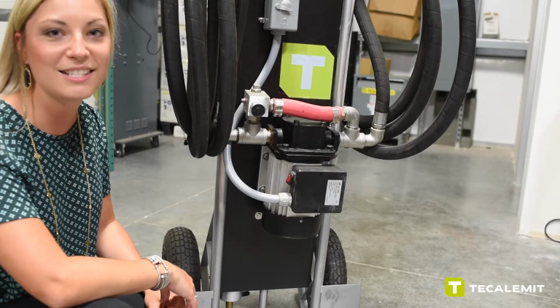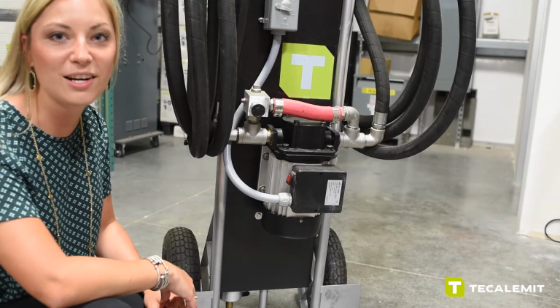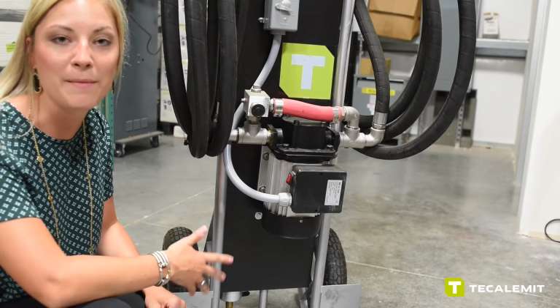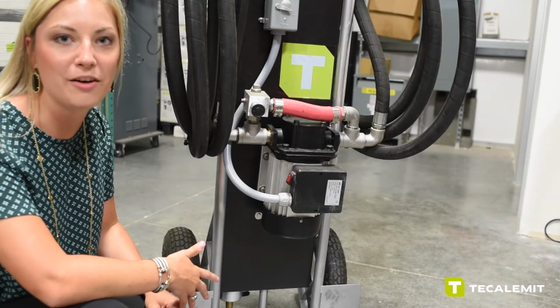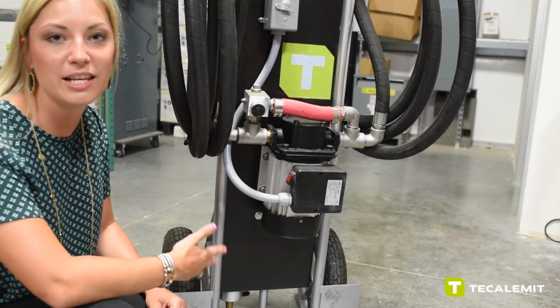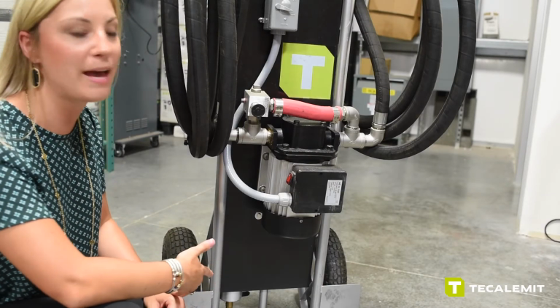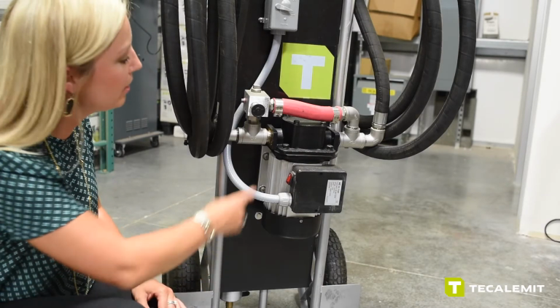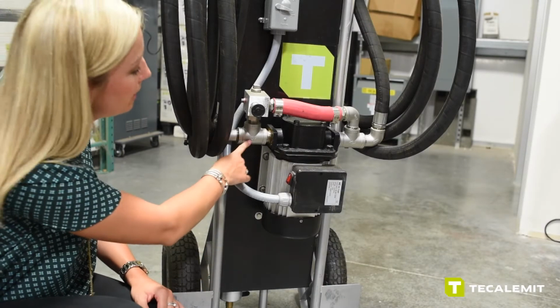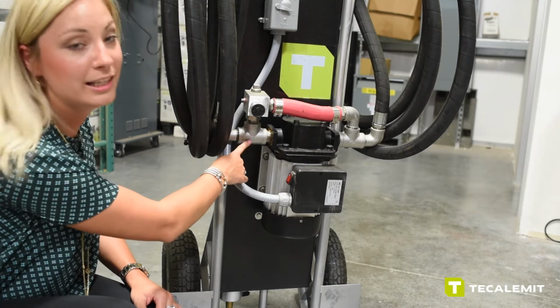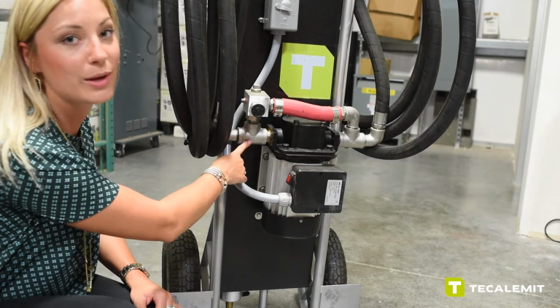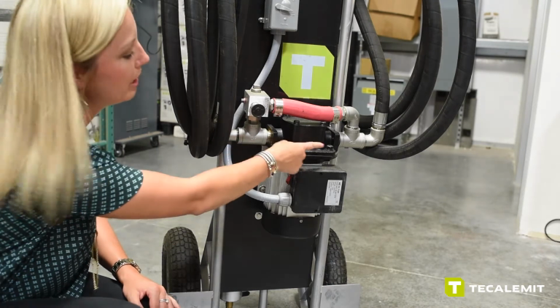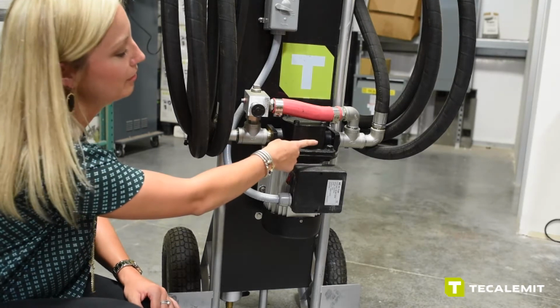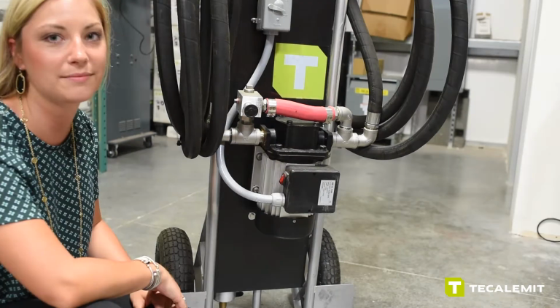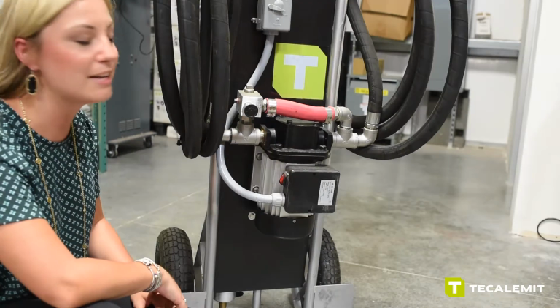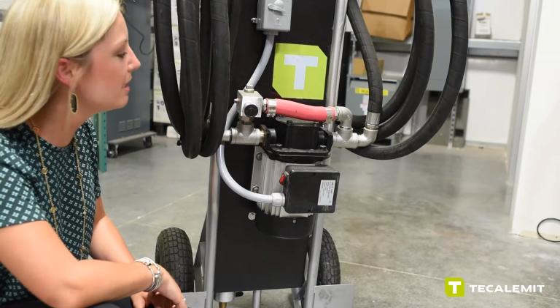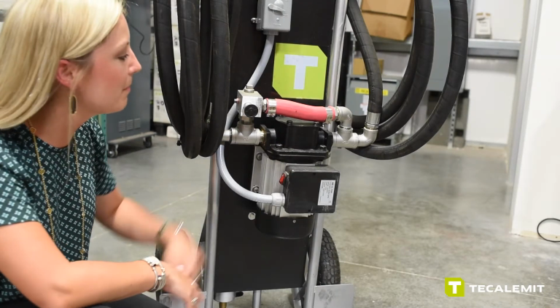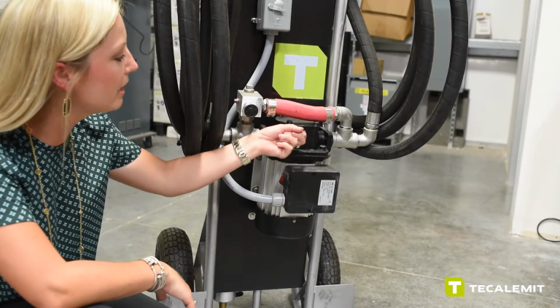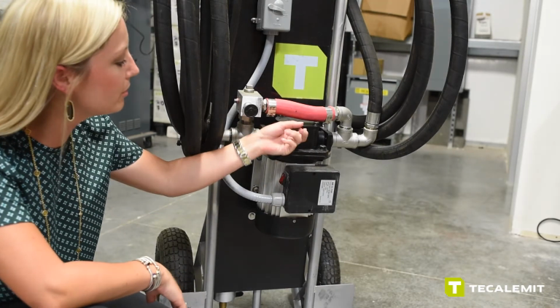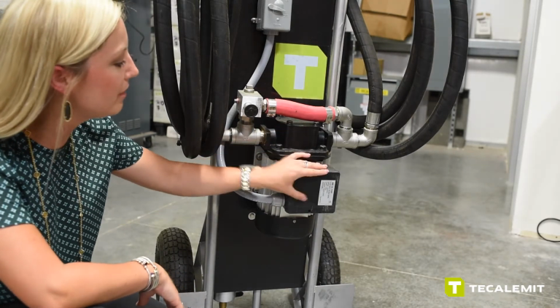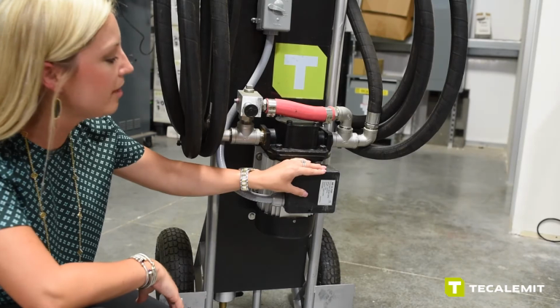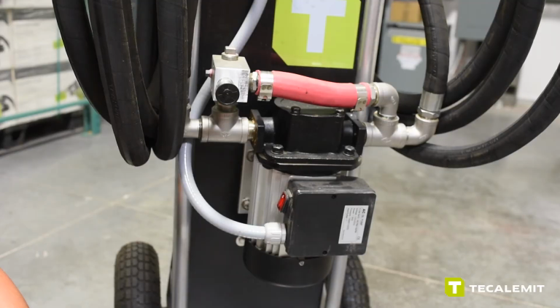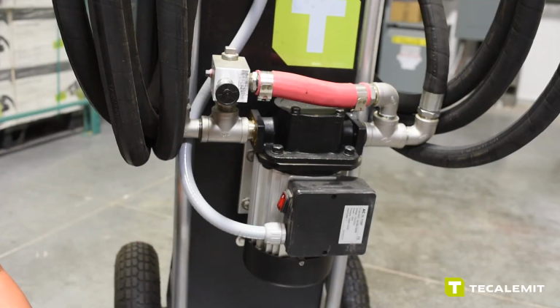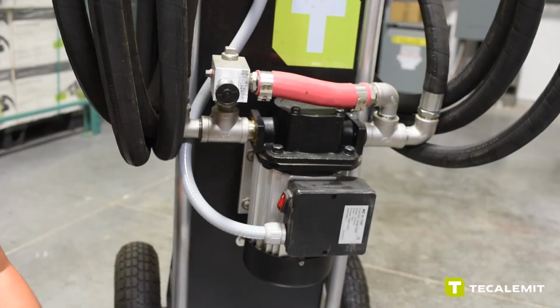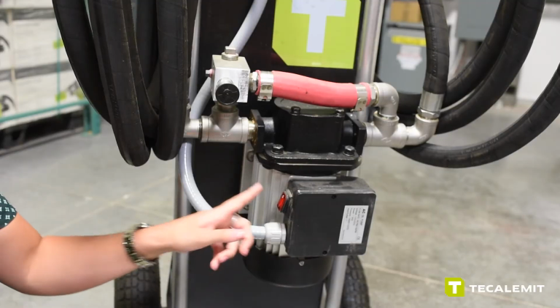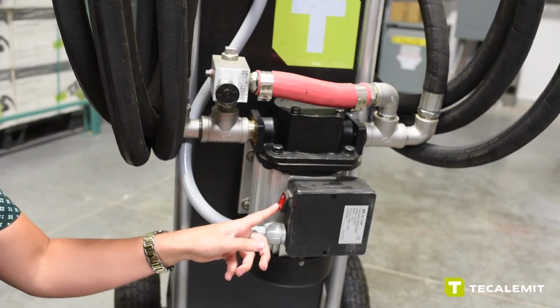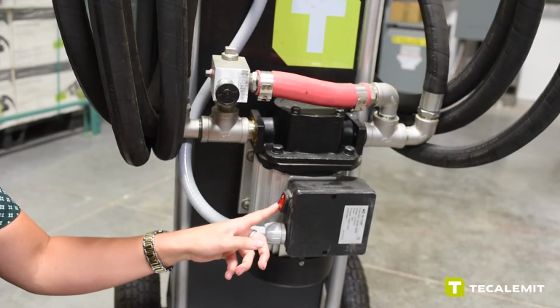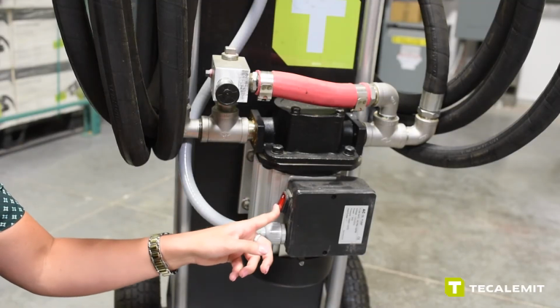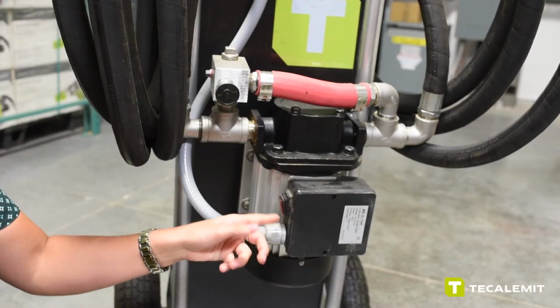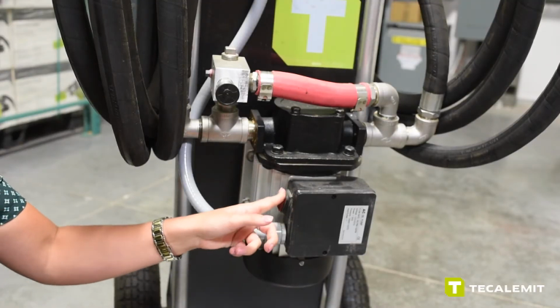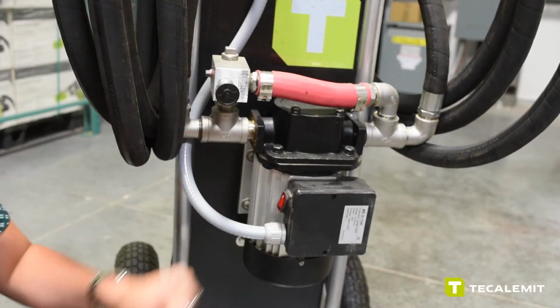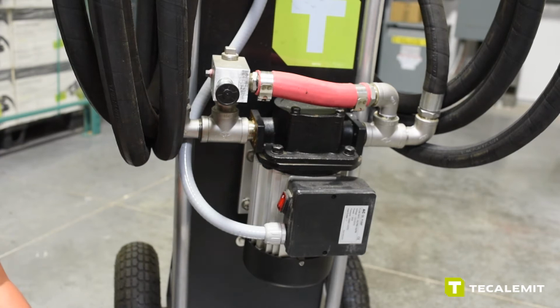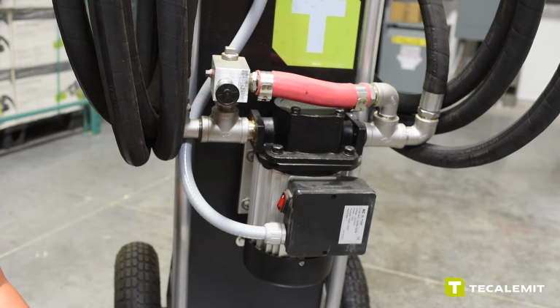Let's talk about the pump itself. This pump has a 1 inch inlet as well as a 1 inch outlet. As you can see, this pump is very heavy duty and very heavy. The on and off switch is located here and you just toggle up and down to turn the pump on and off.